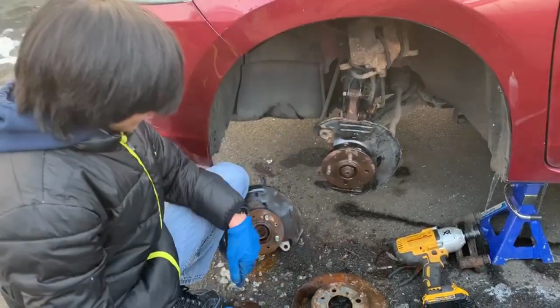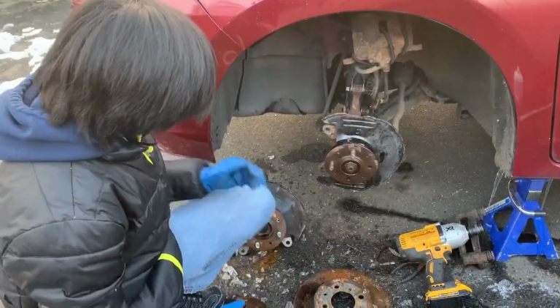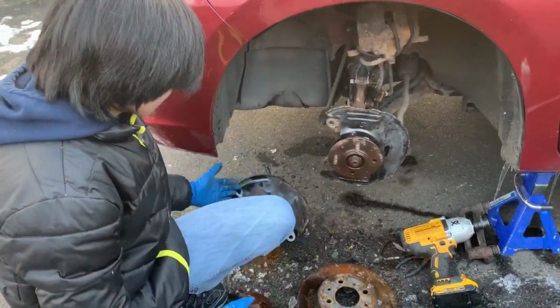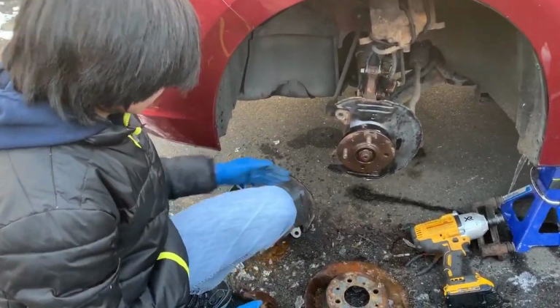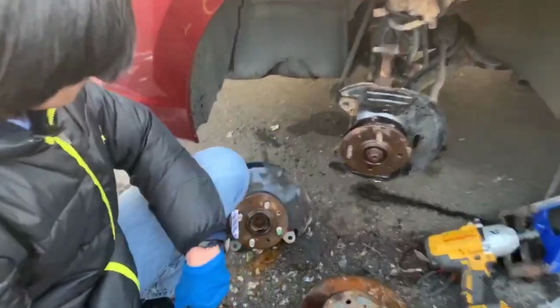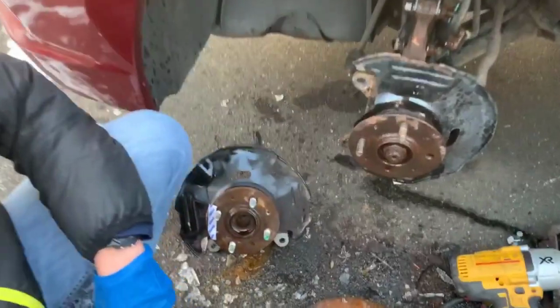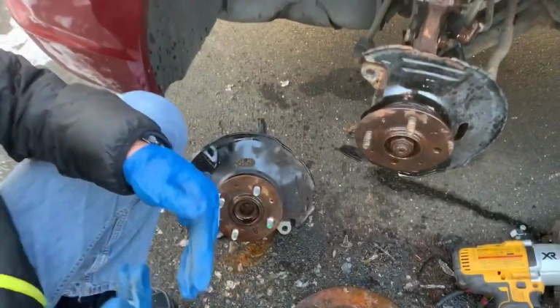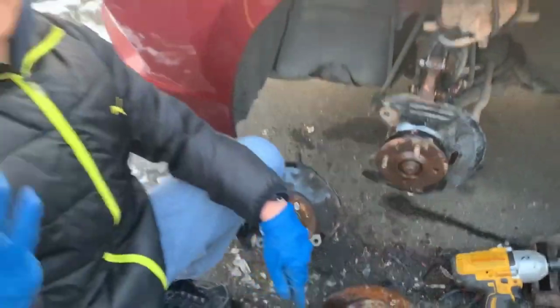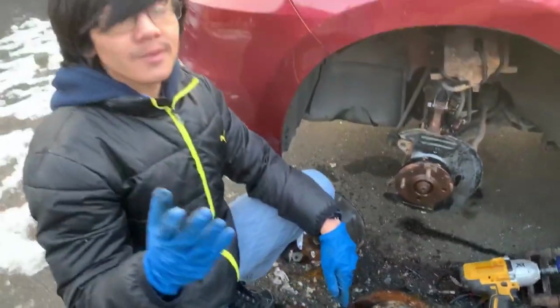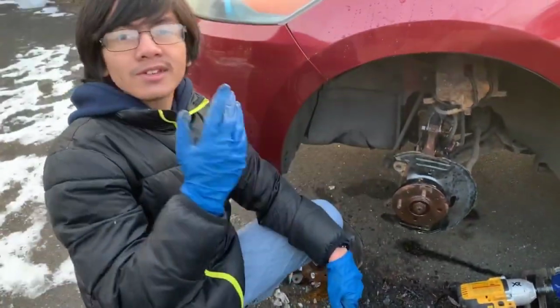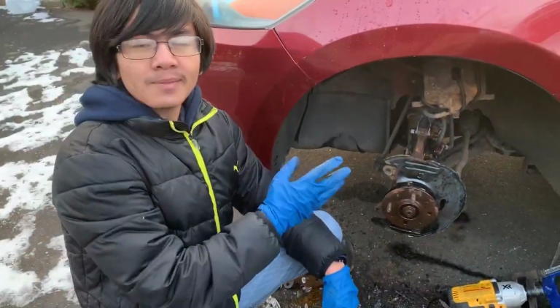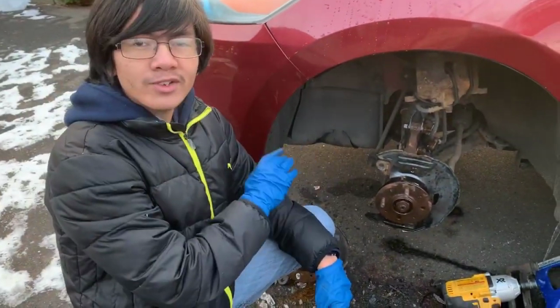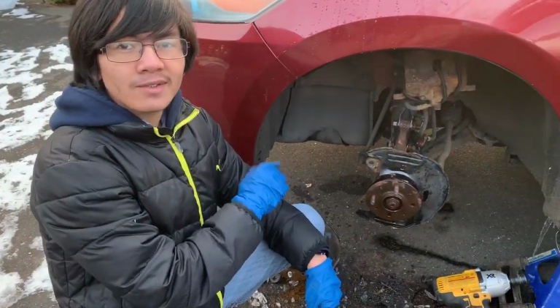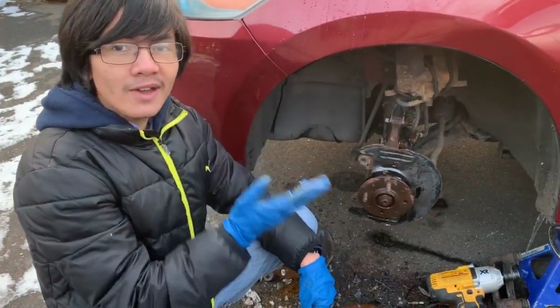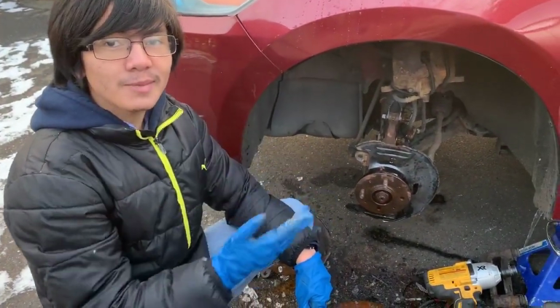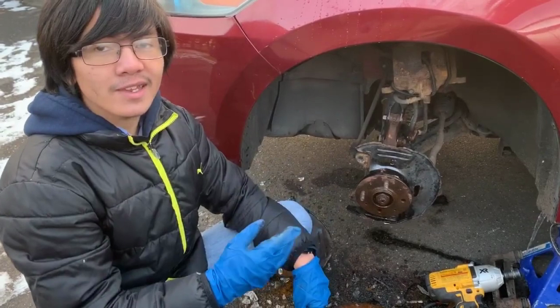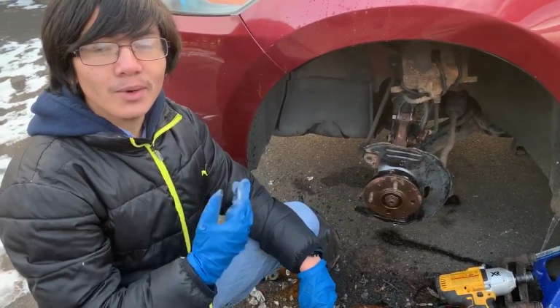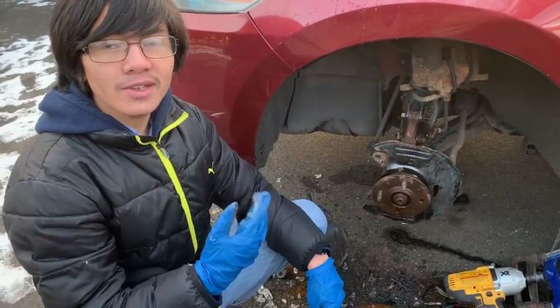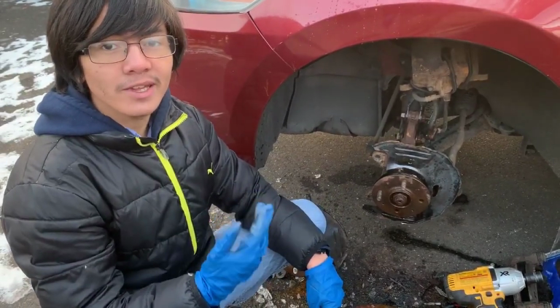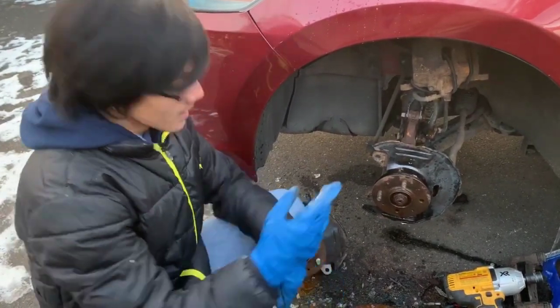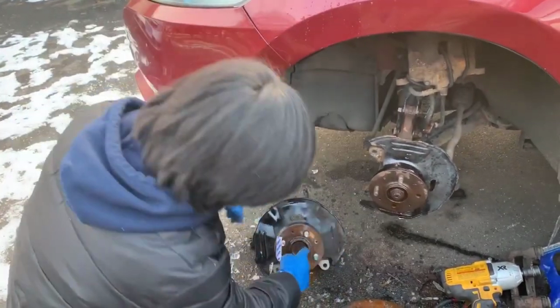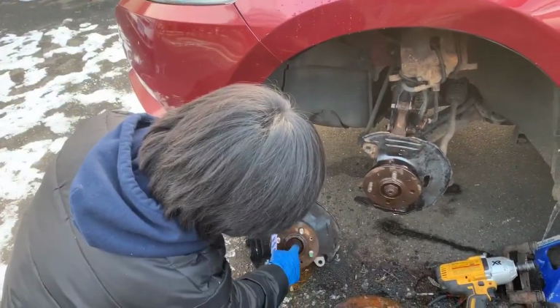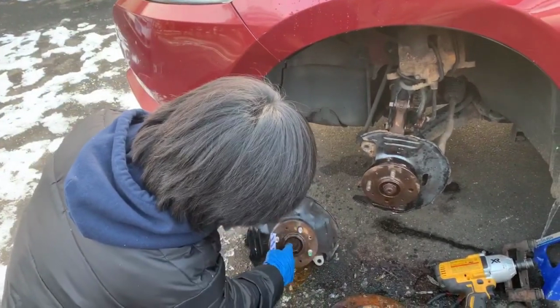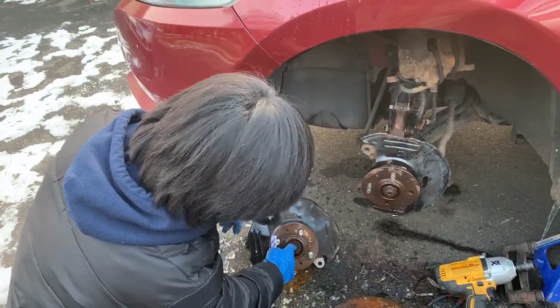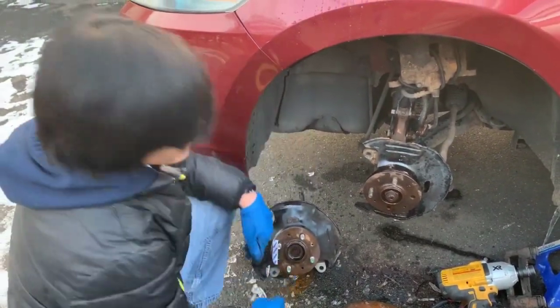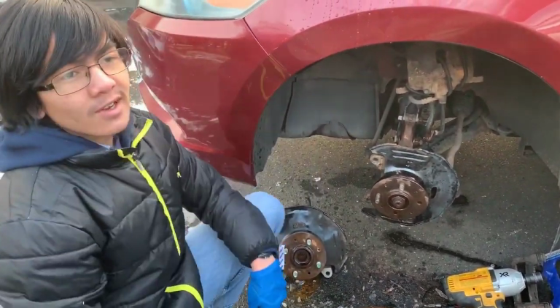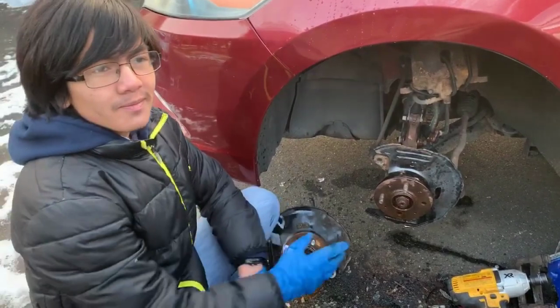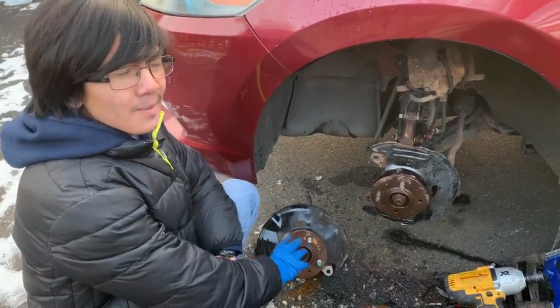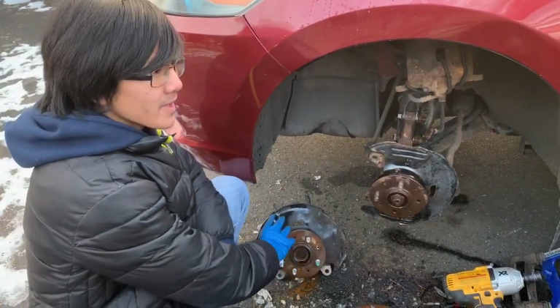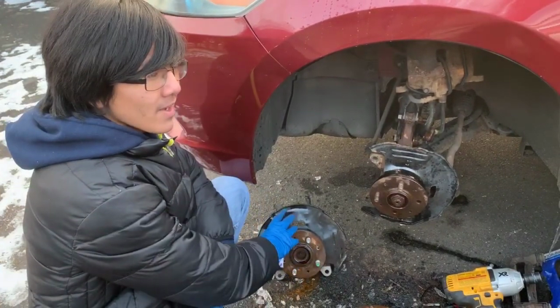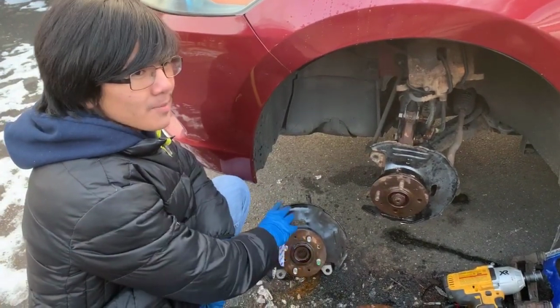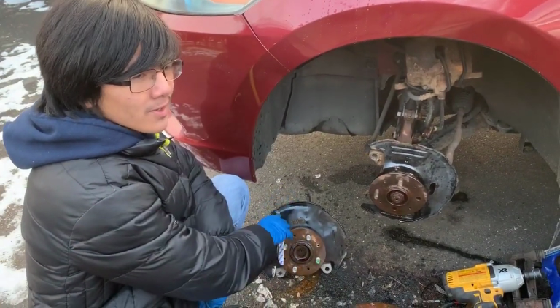And plus, it's only like $60, so we might as well do it. Also, this car has about 180,000 miles on it, which means that it's probably important to also replace the bearing, which is the center piece right here. So this is about a 70,000 mile part over here.